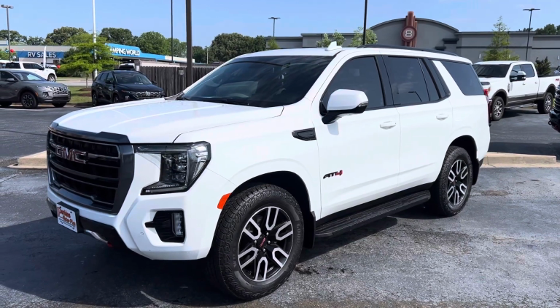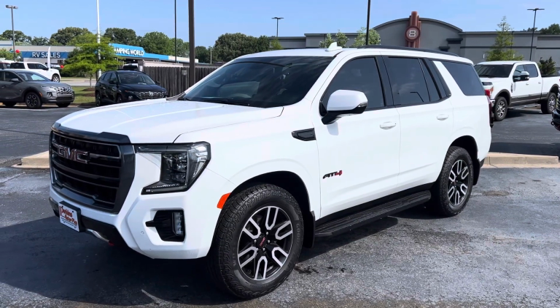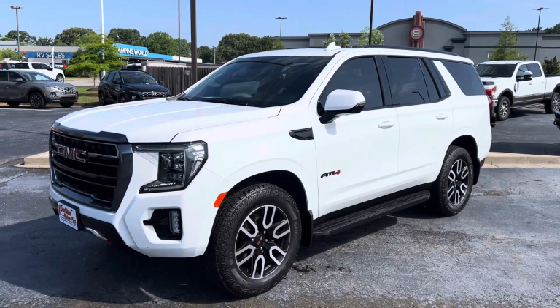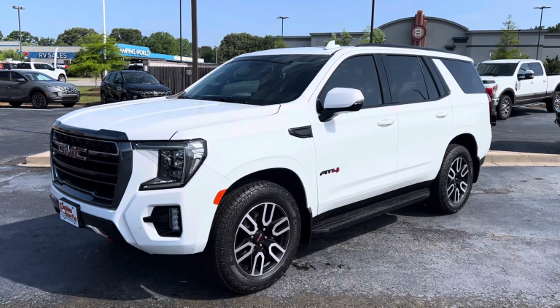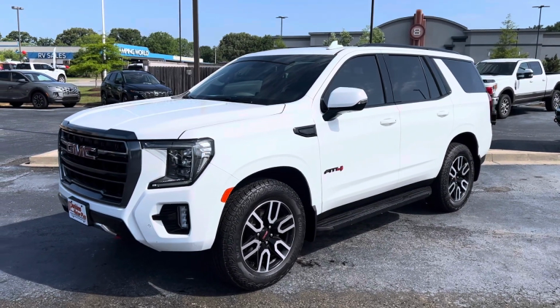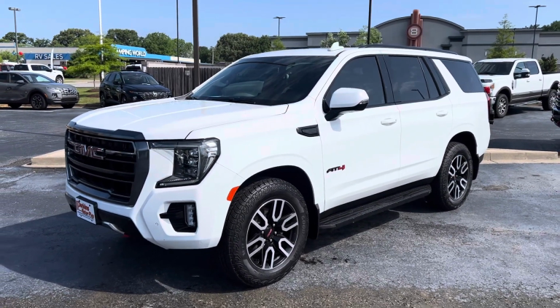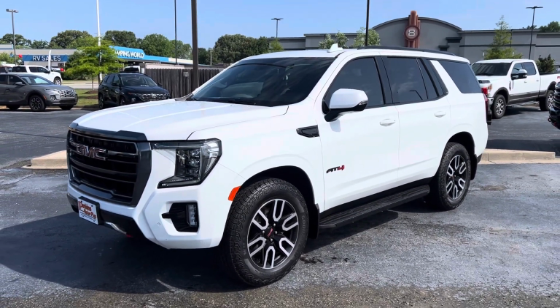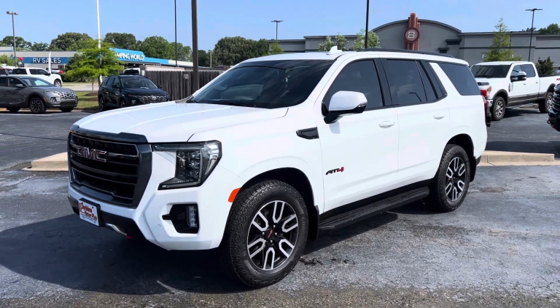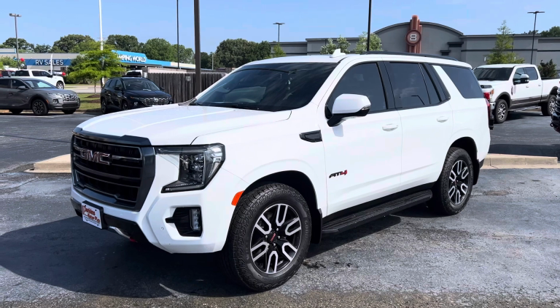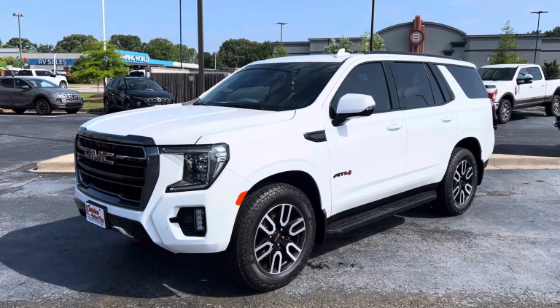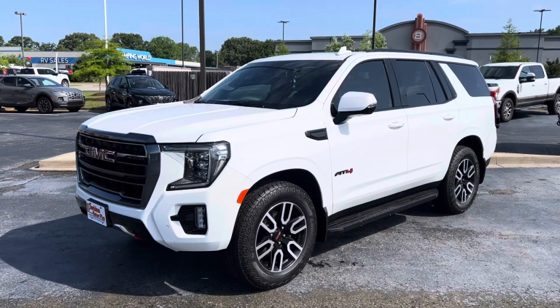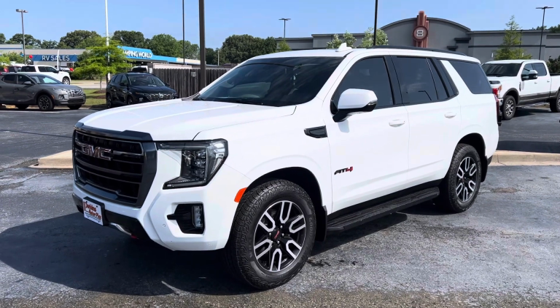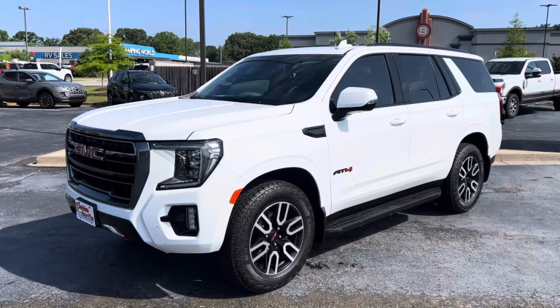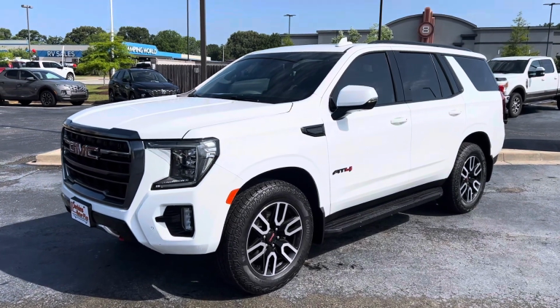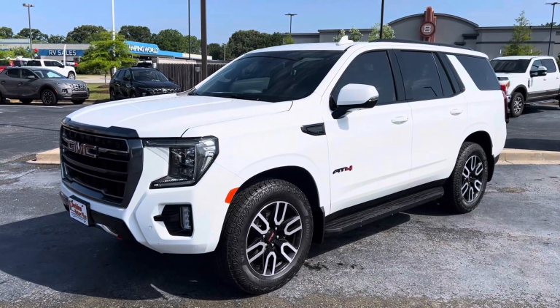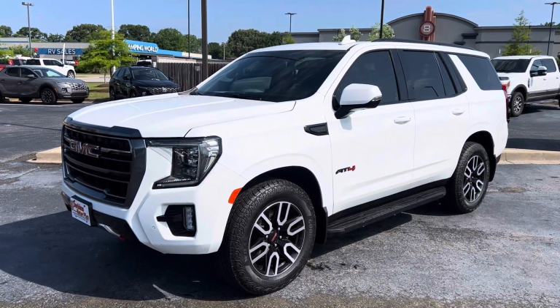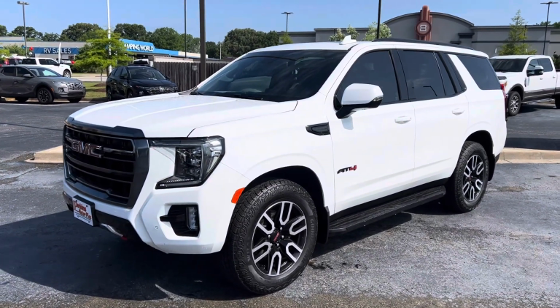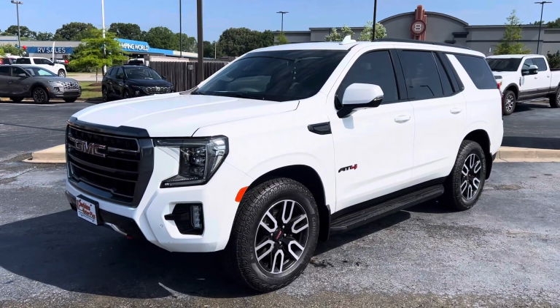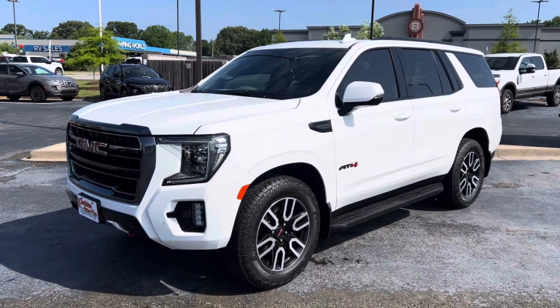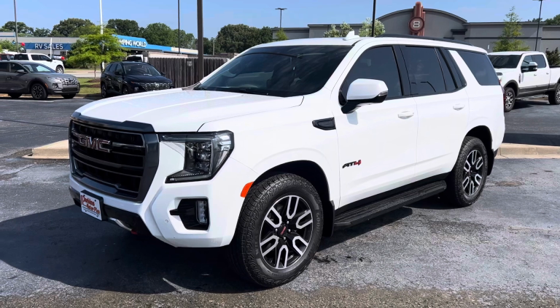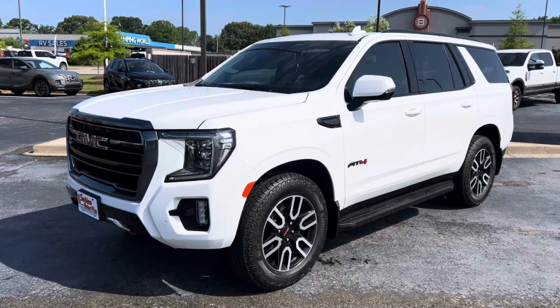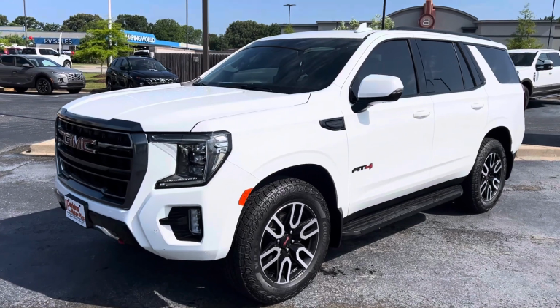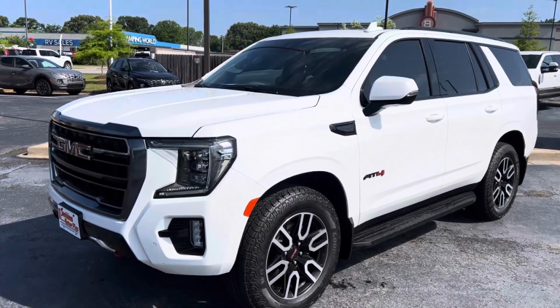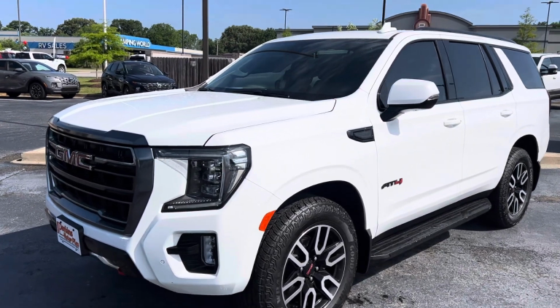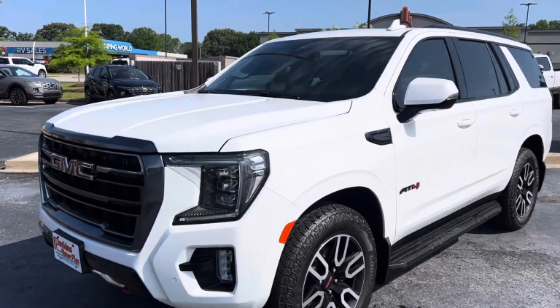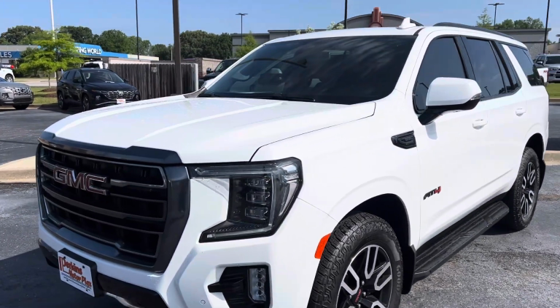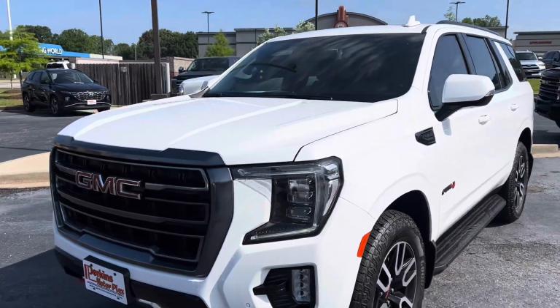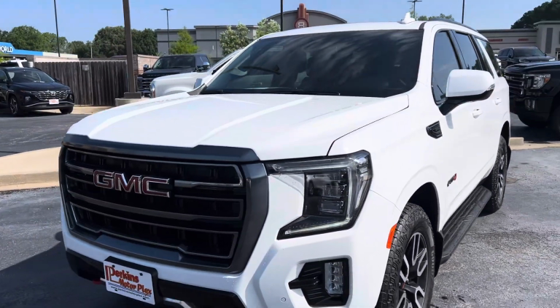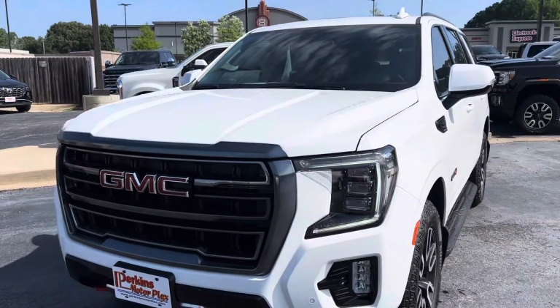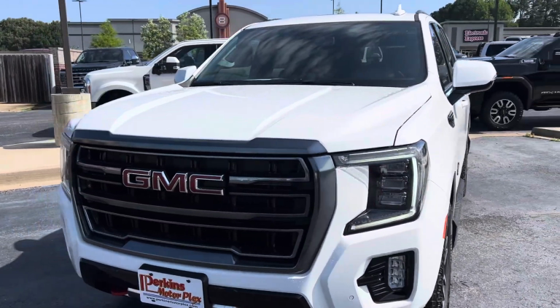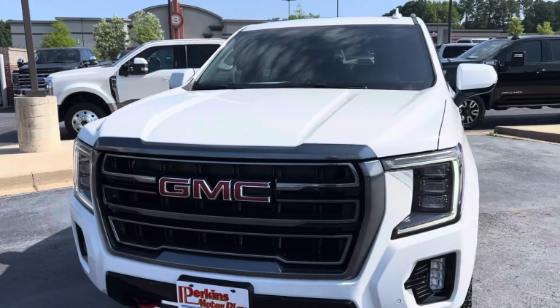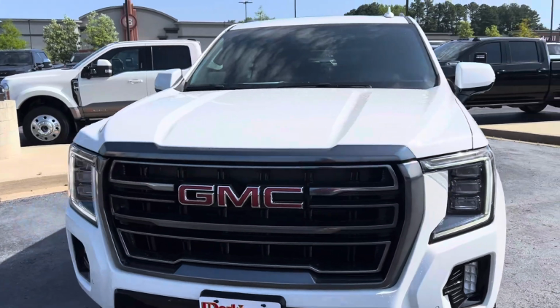Hey, Brandy. This is Shawn with Perkins Motorplex in Jackson, Tennessee, and here you have a beautiful look at the 2023 GMC Yukon AT4. I have been around it, inside of it, looked underneath it. I'm confident you're going to love it.